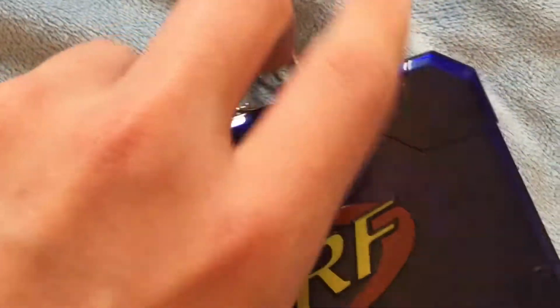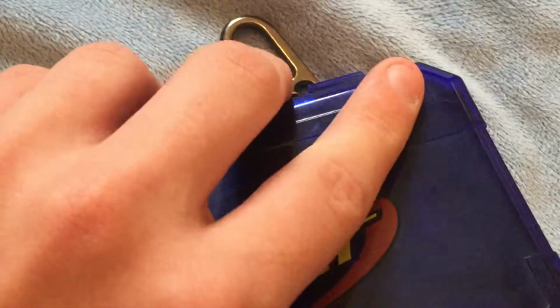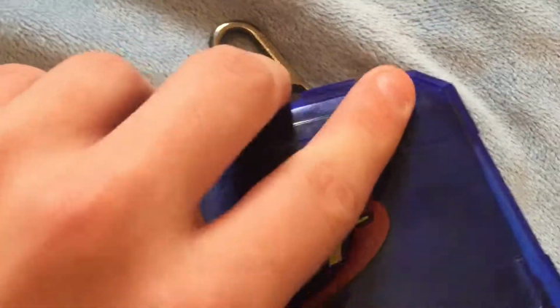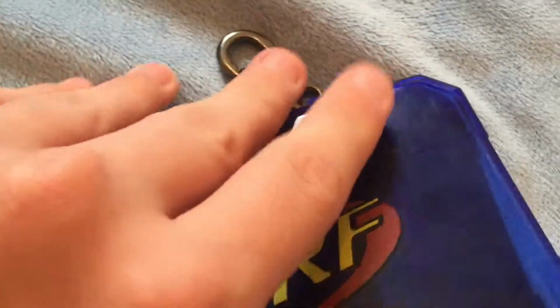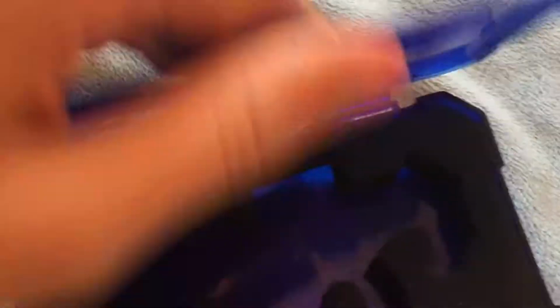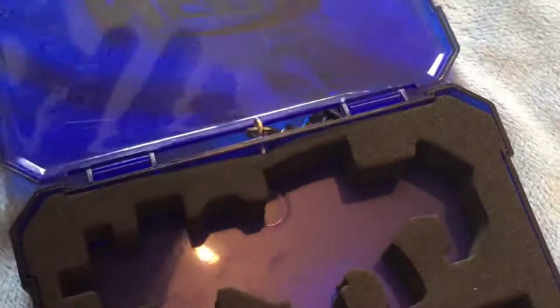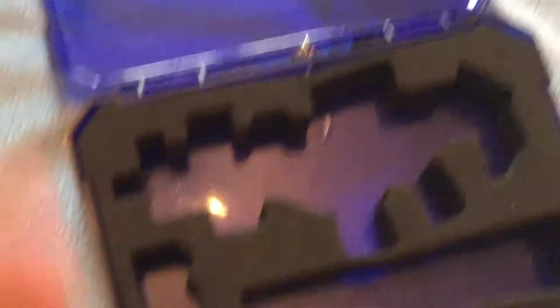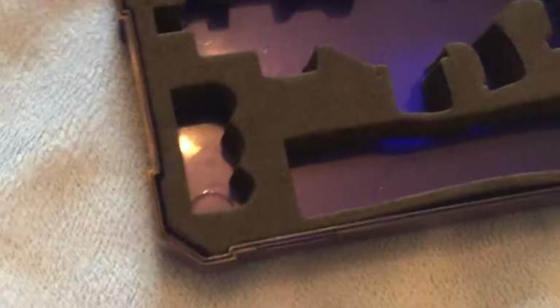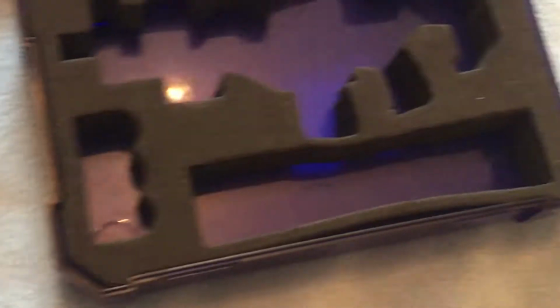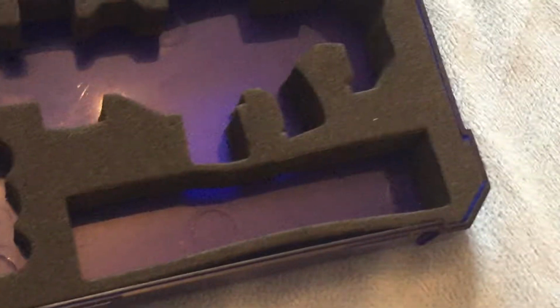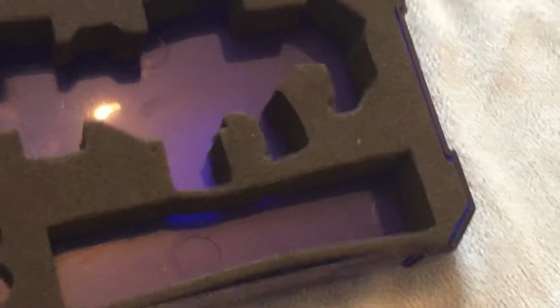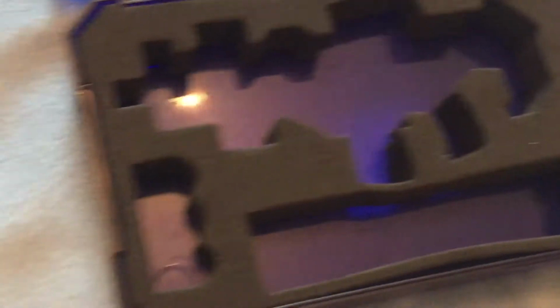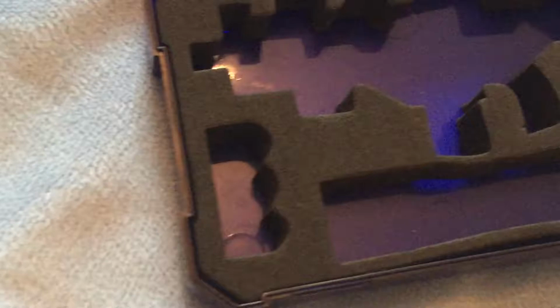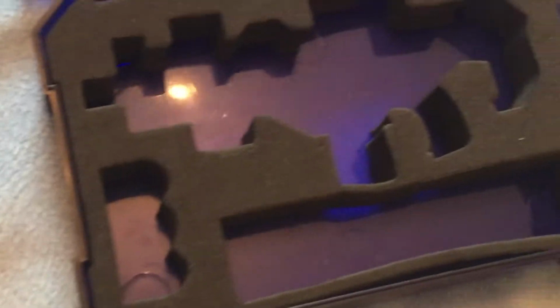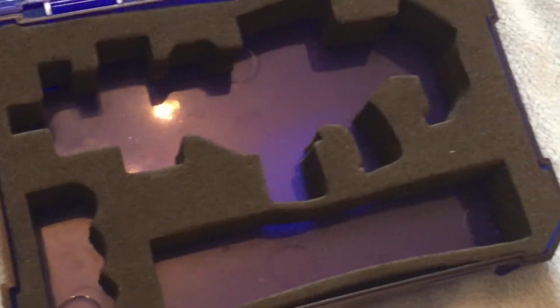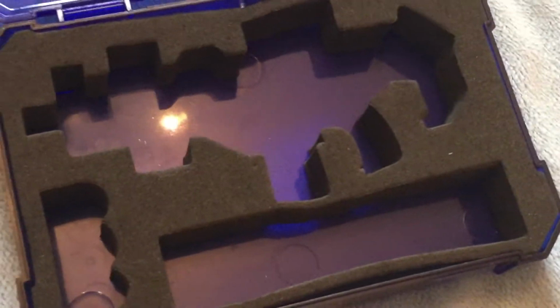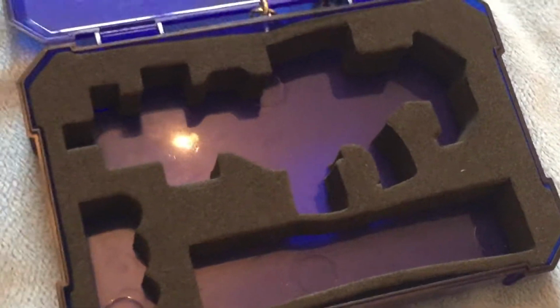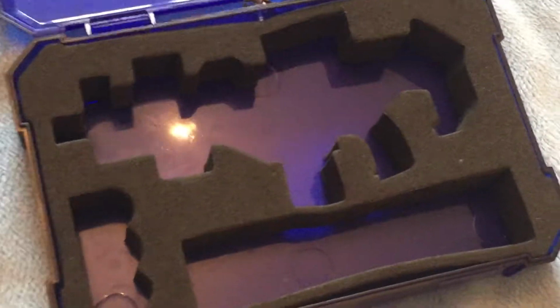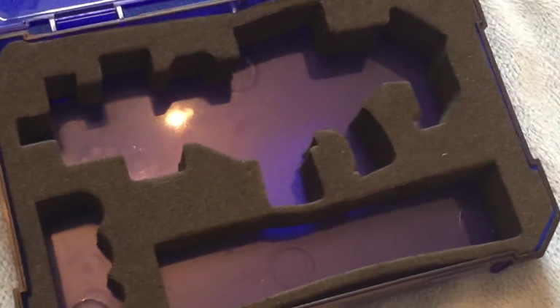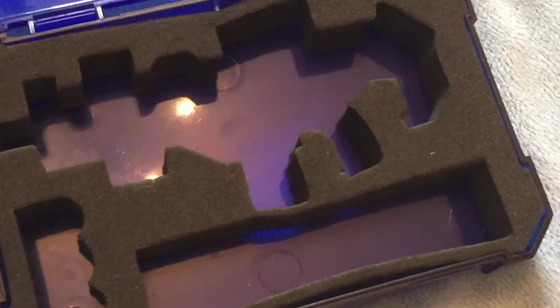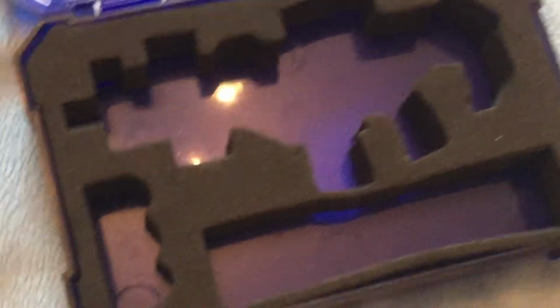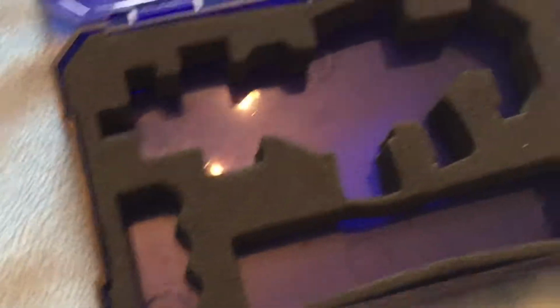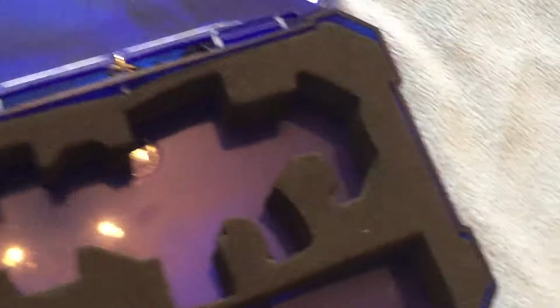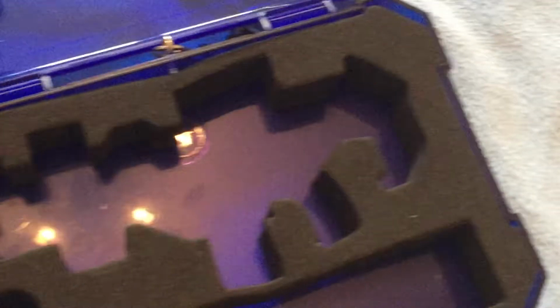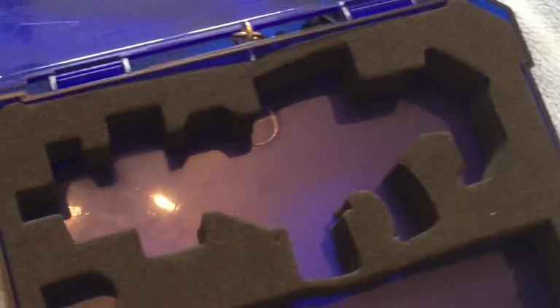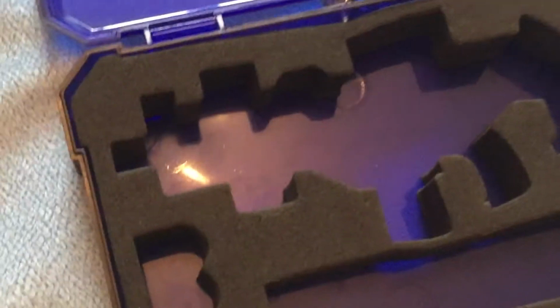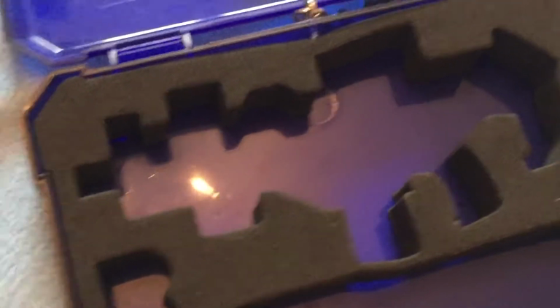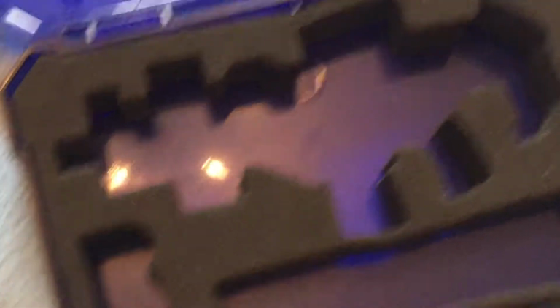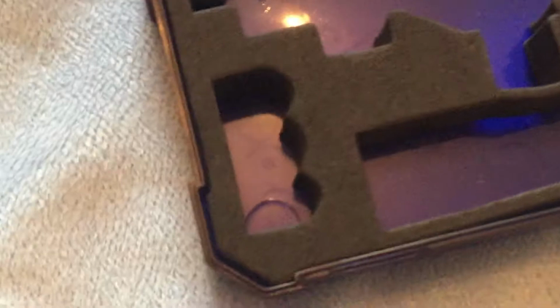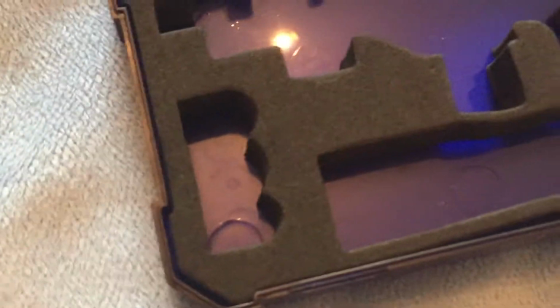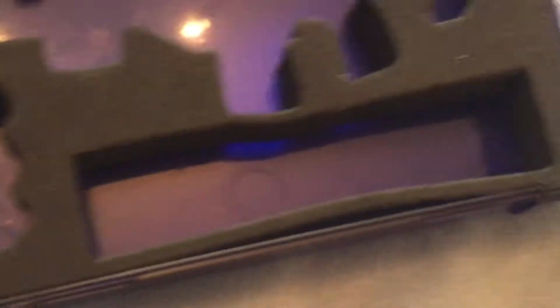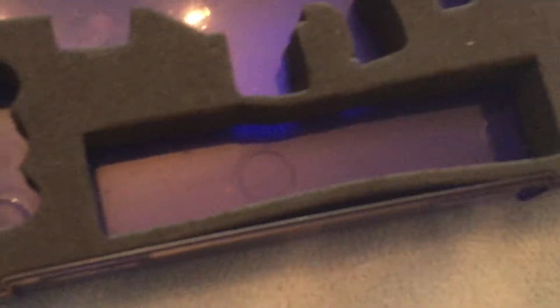So what do you get? It's basically like a sniper case, for the blaster, the holster, and the tripod.